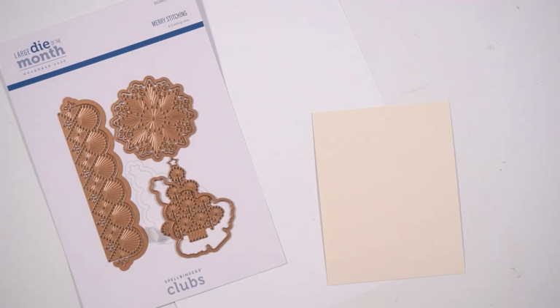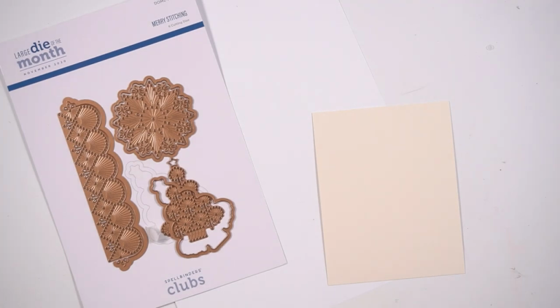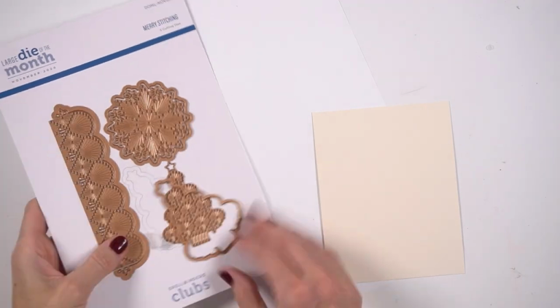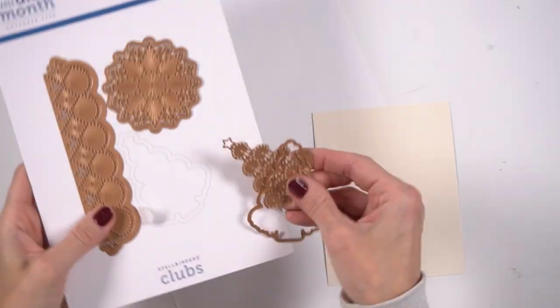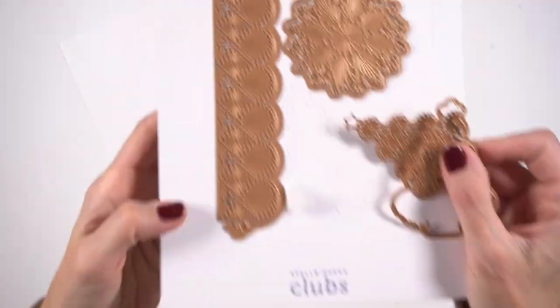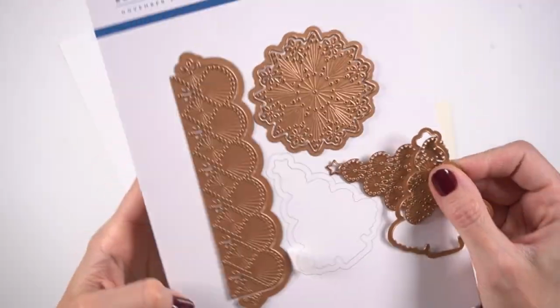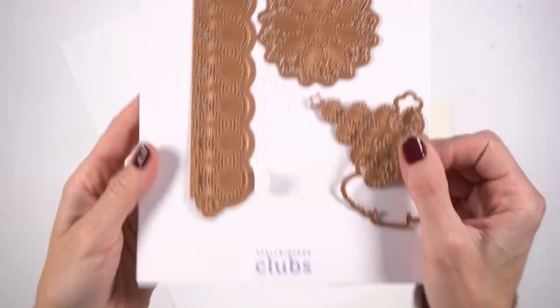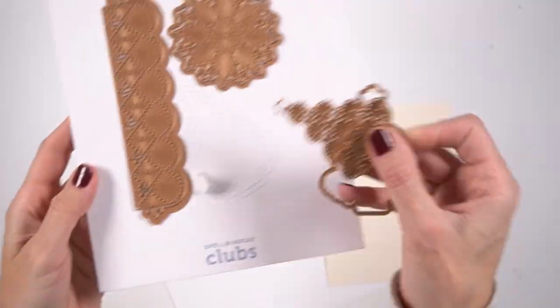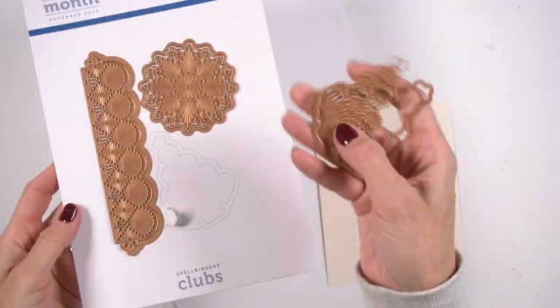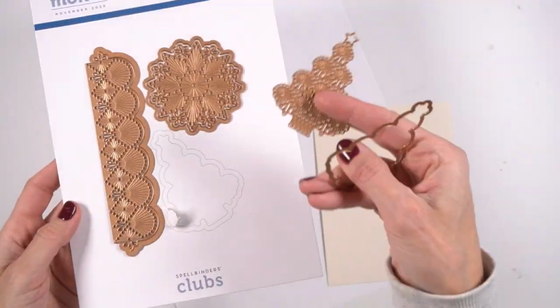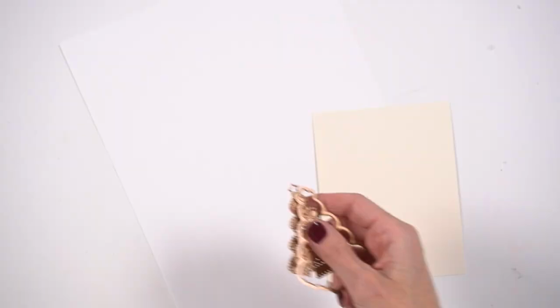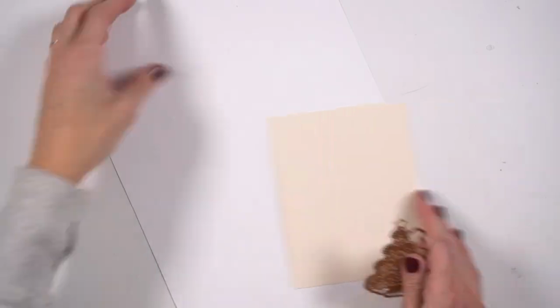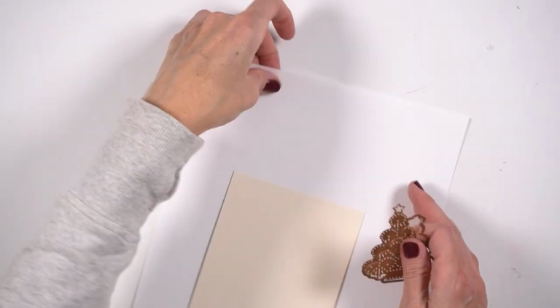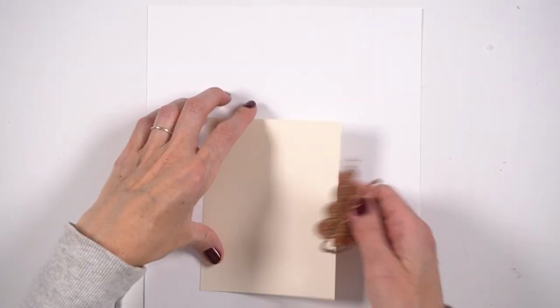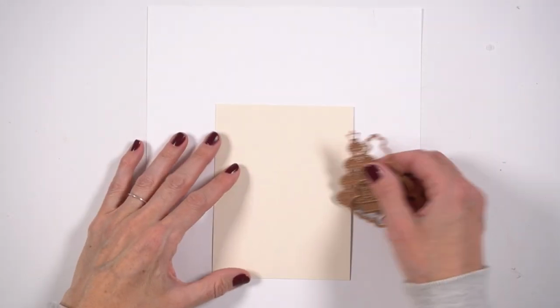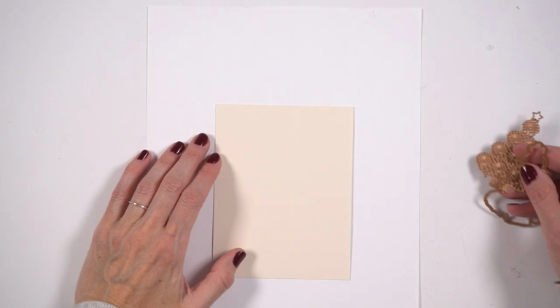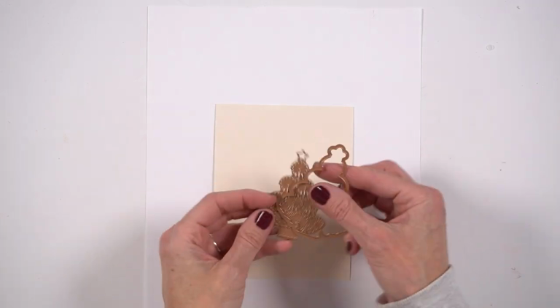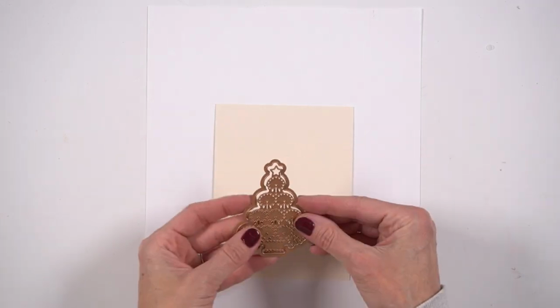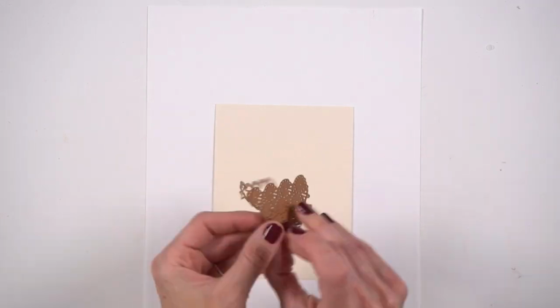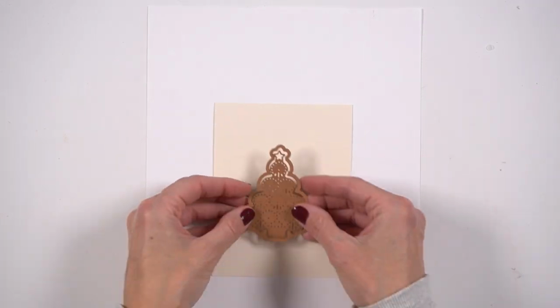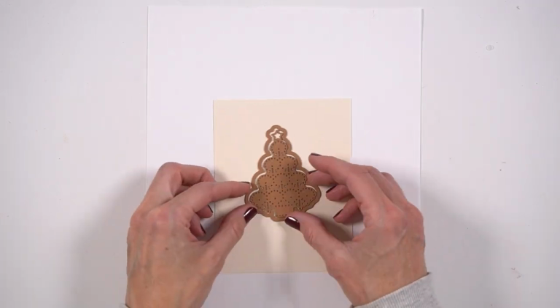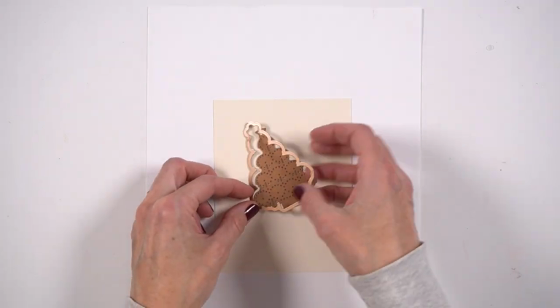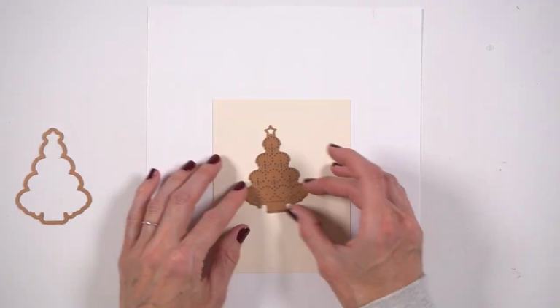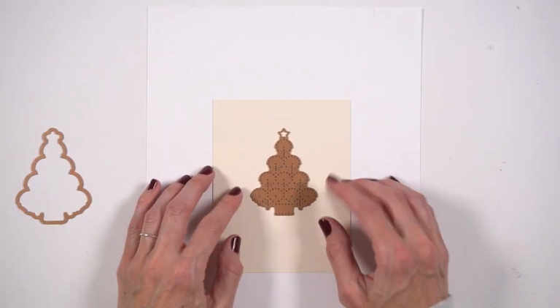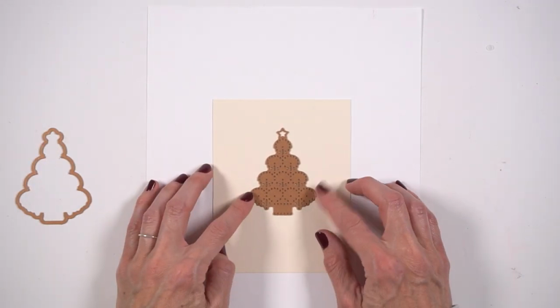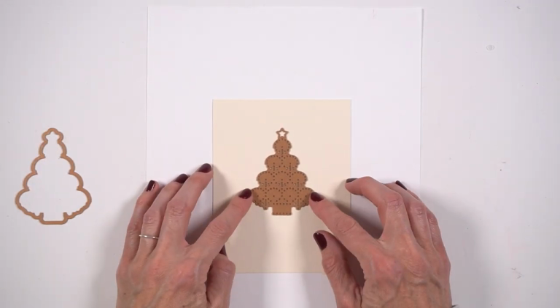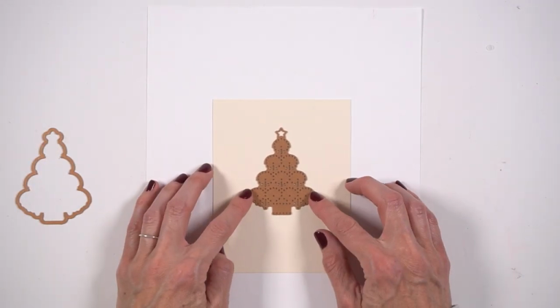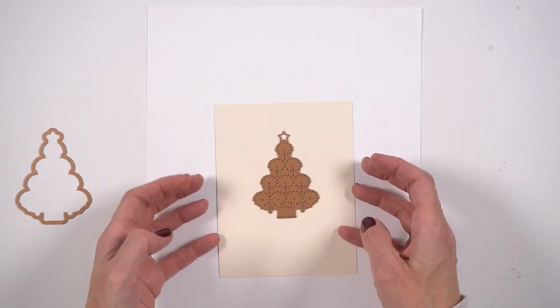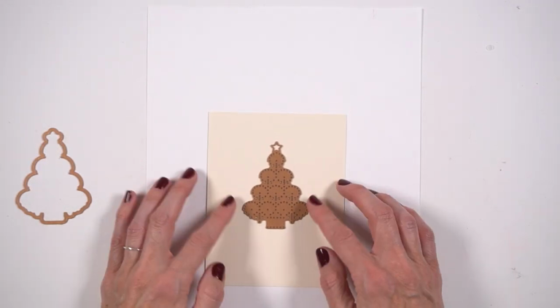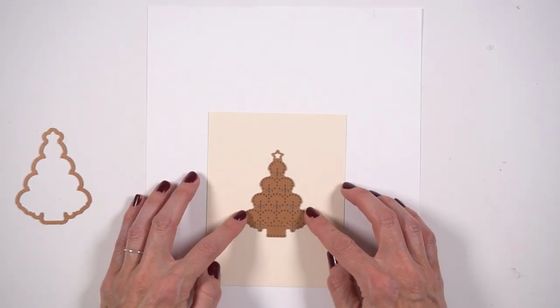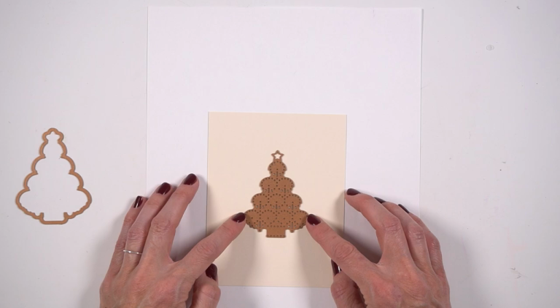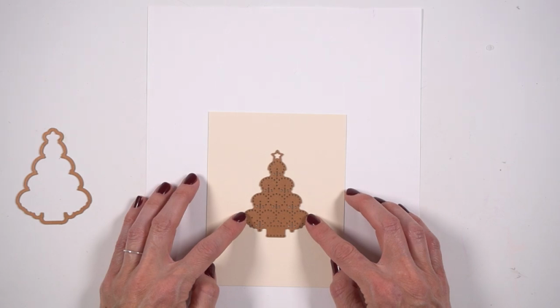Hey everybody, it's Amy Gretchen. Thank you so much for joining me. So in today's video, I'm working on days two and three in my 2022 December Daily album.